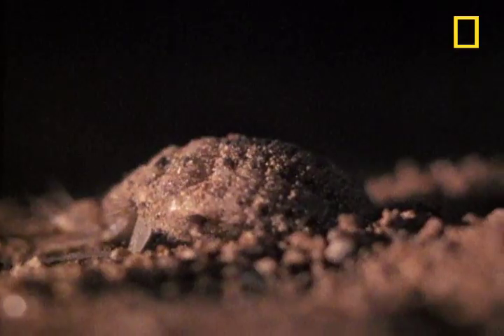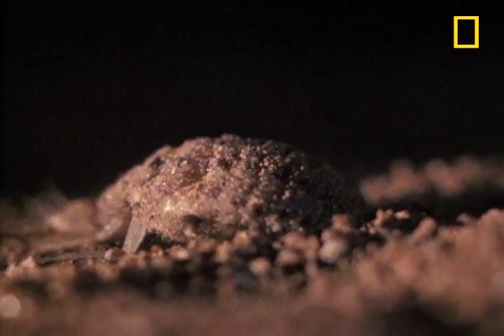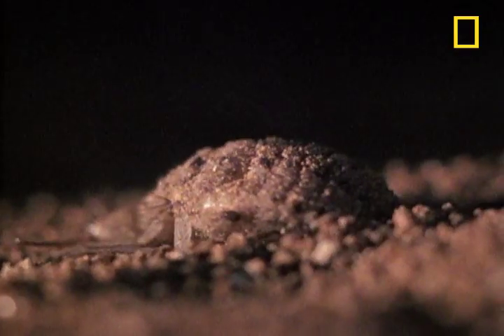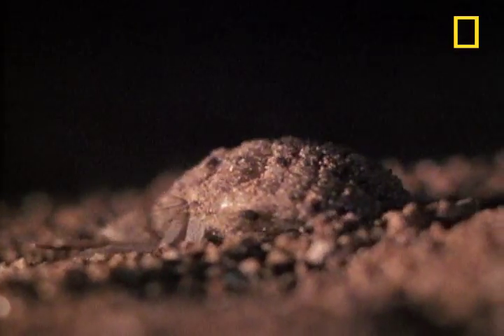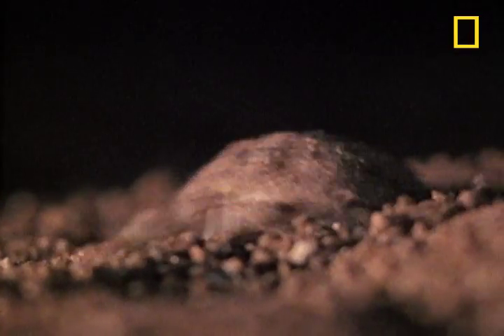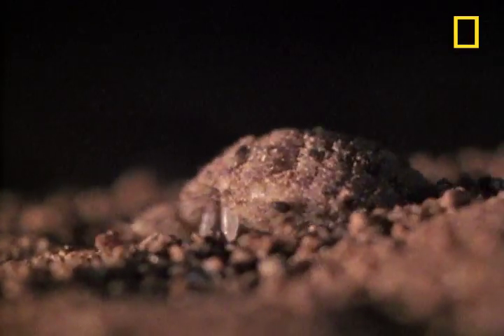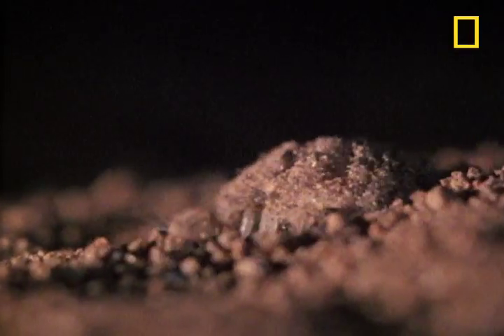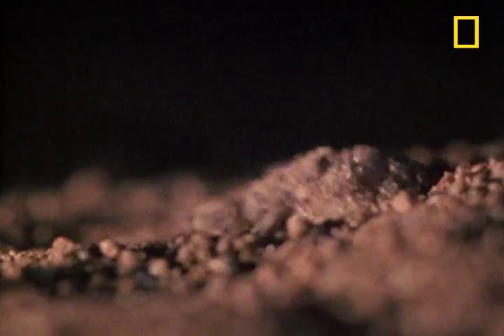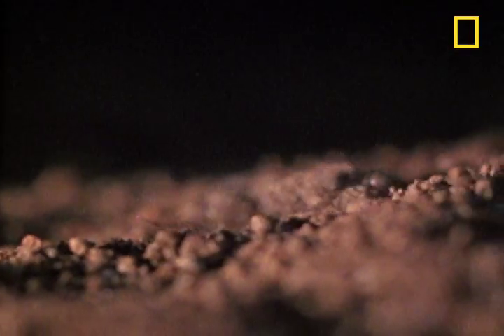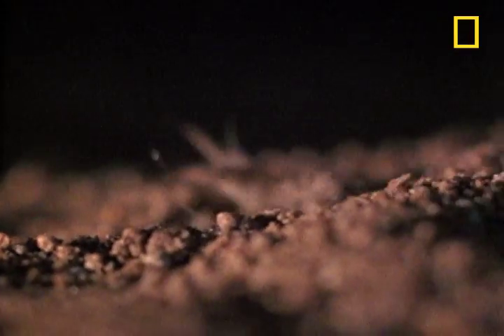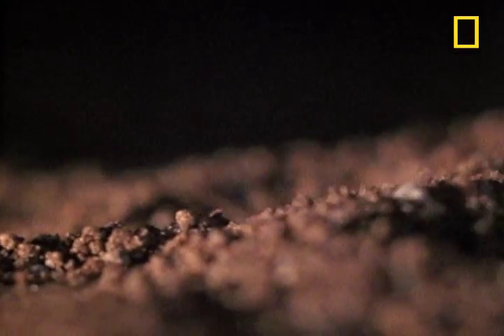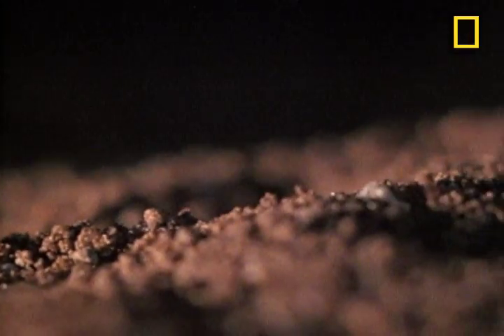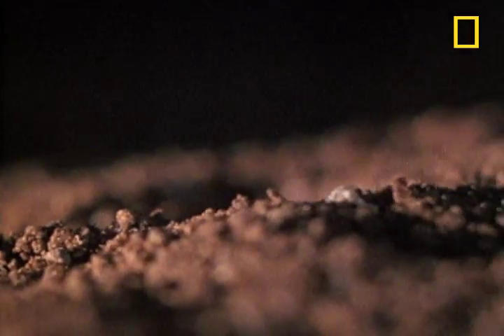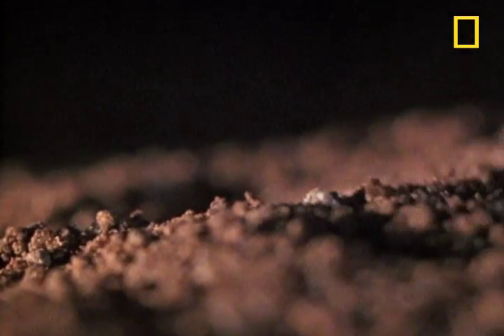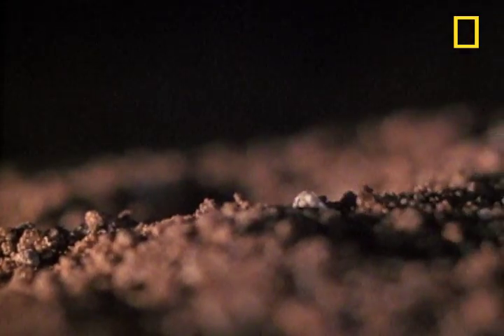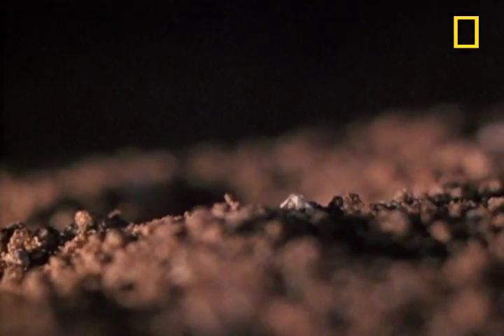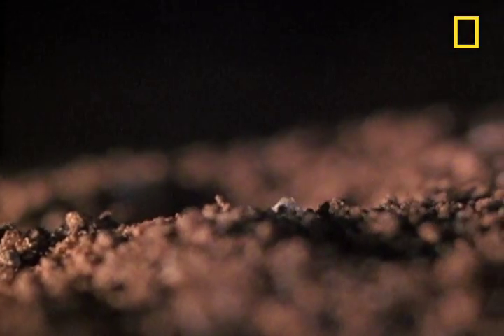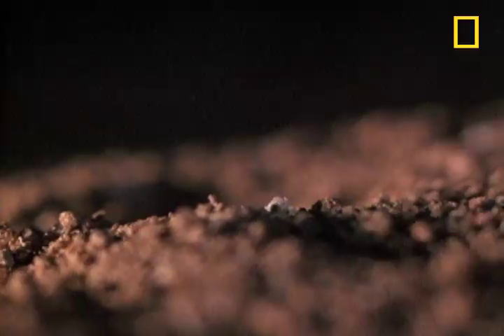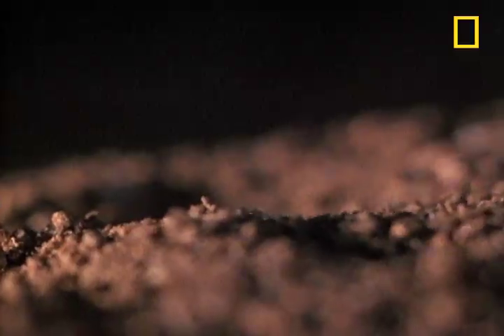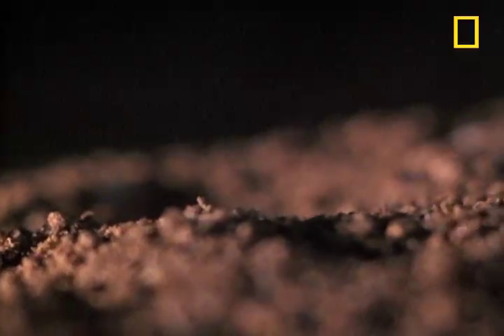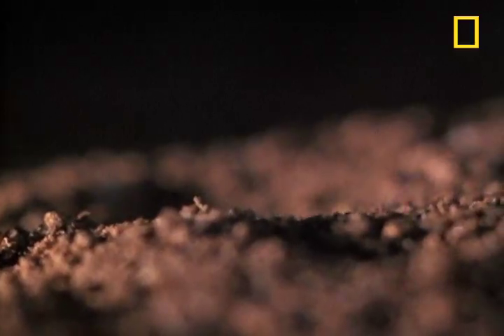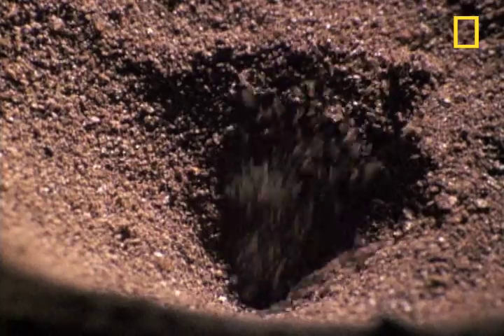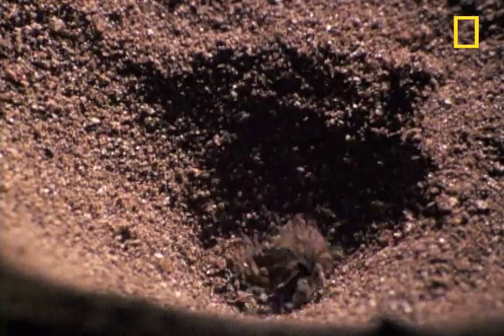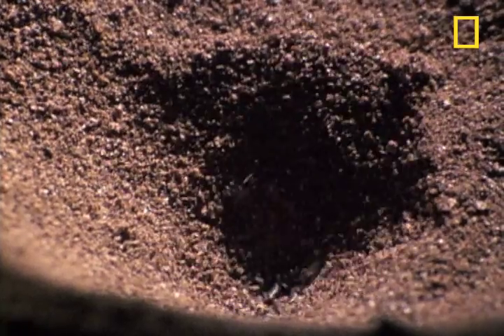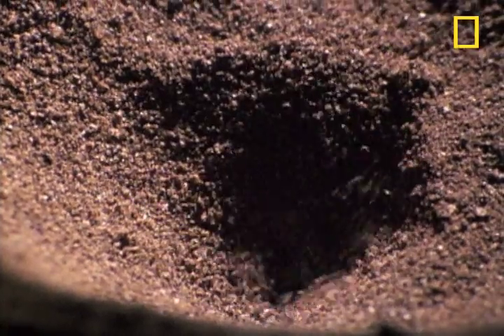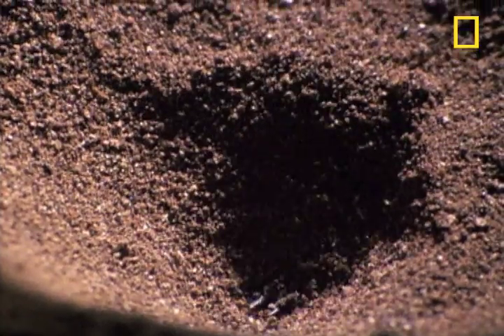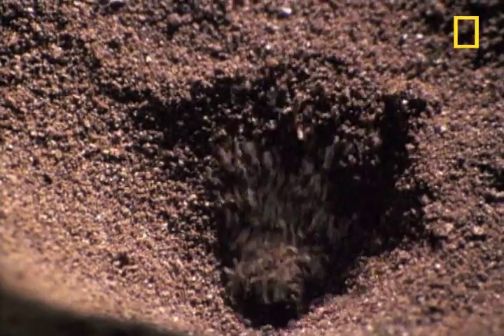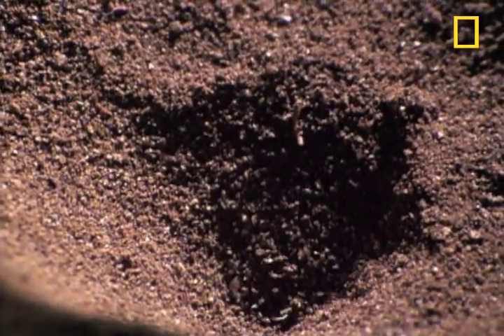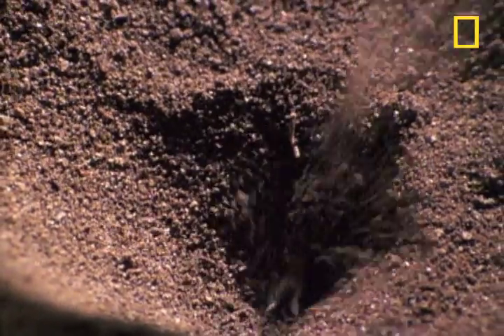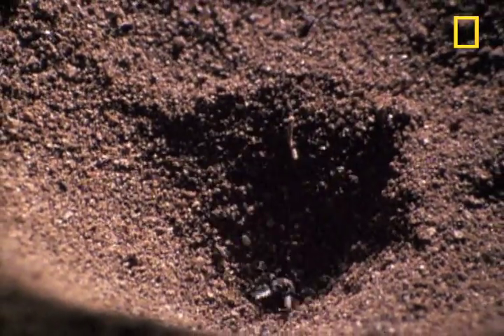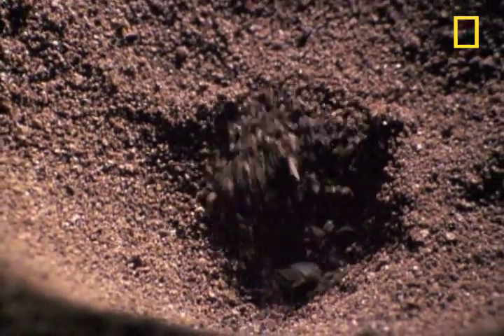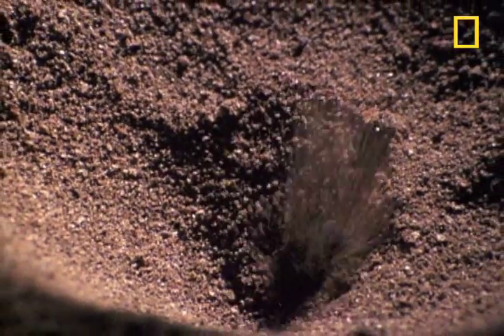The sand has to be just right — fine-grained, soft — for this crafty critter to rig a trap that will make catching a meal a slam dunk.